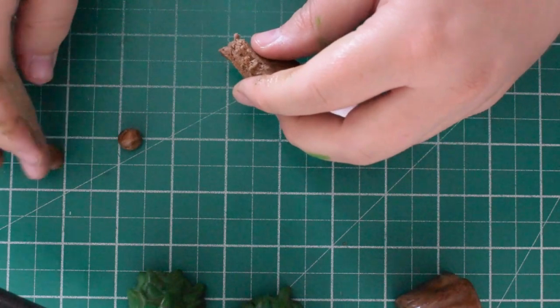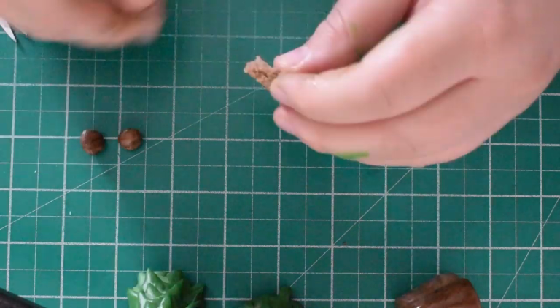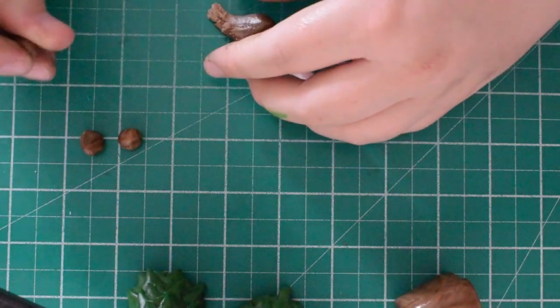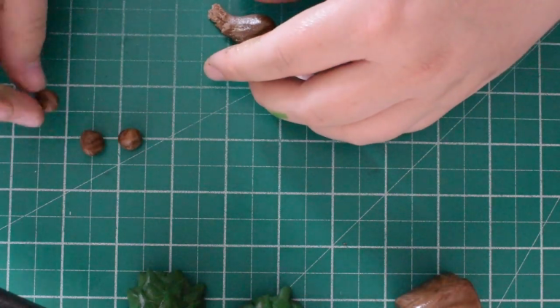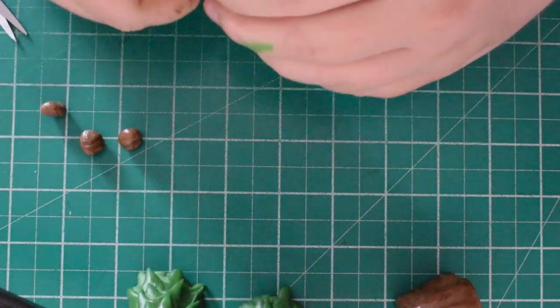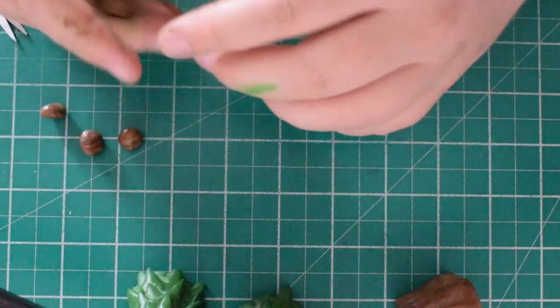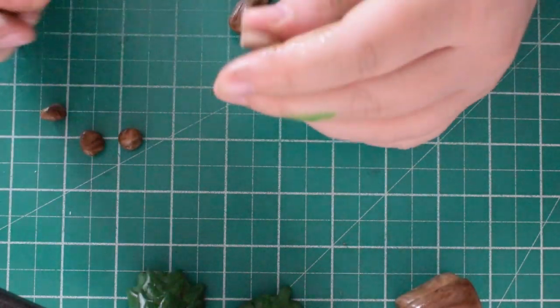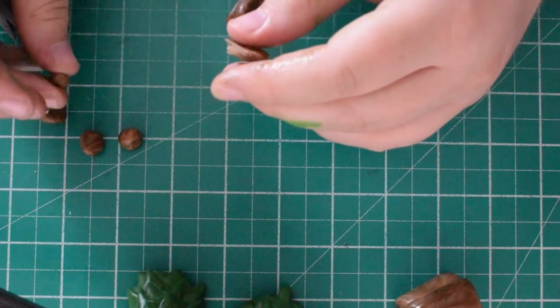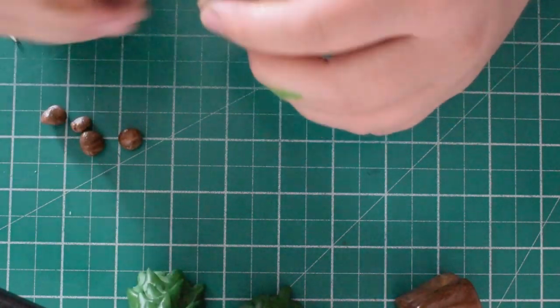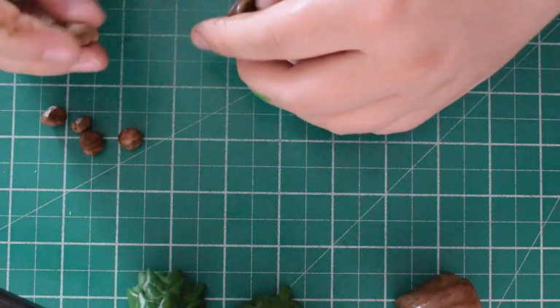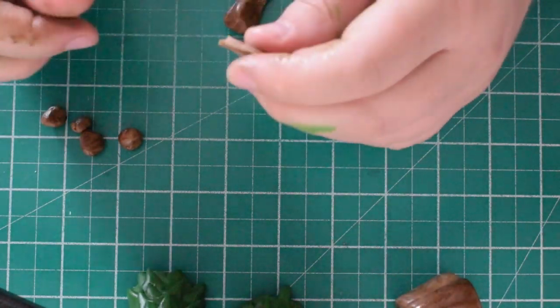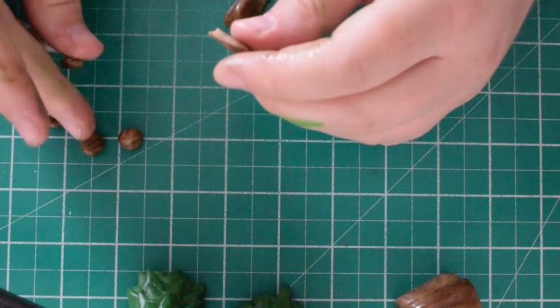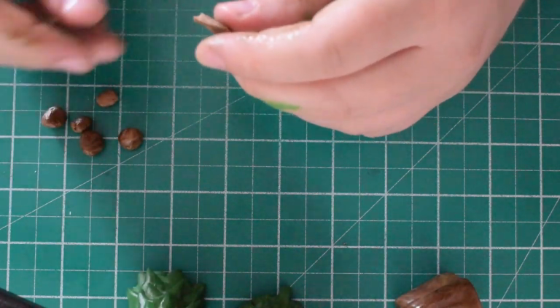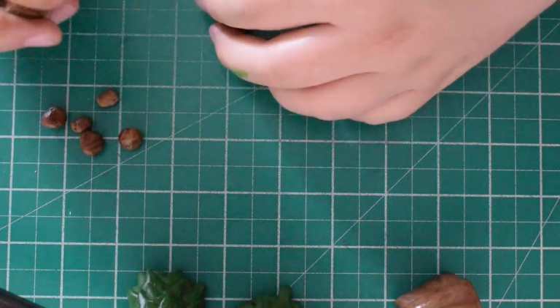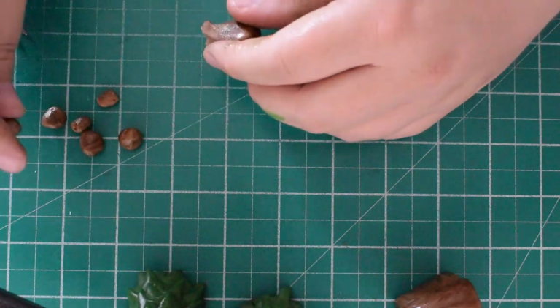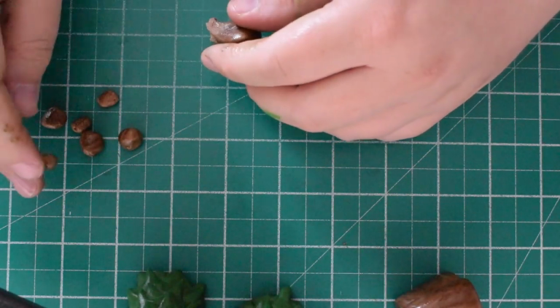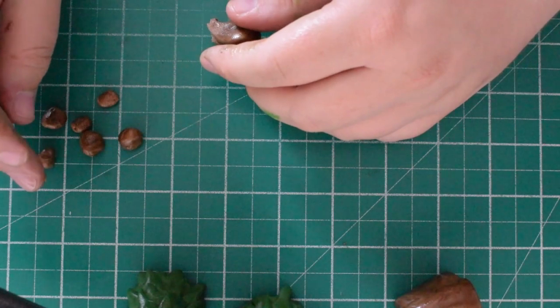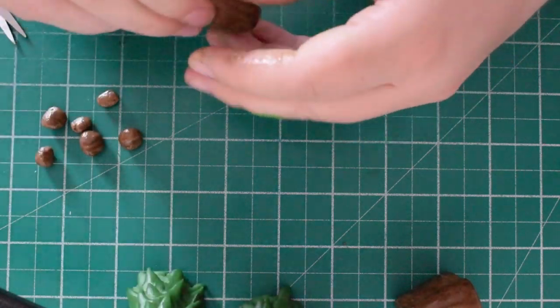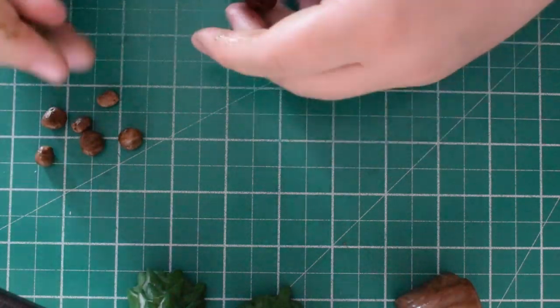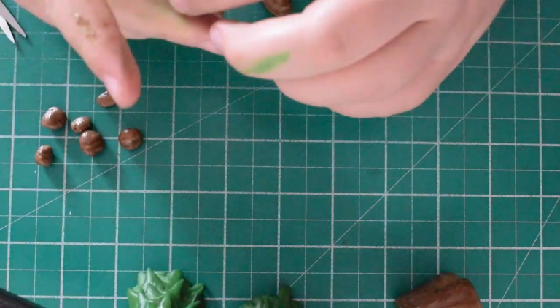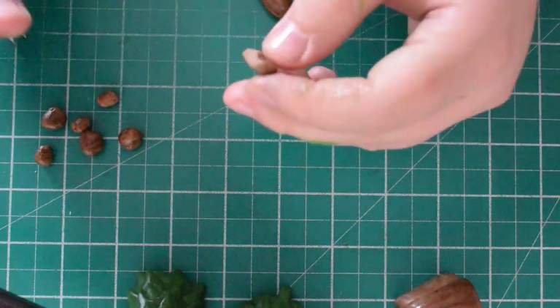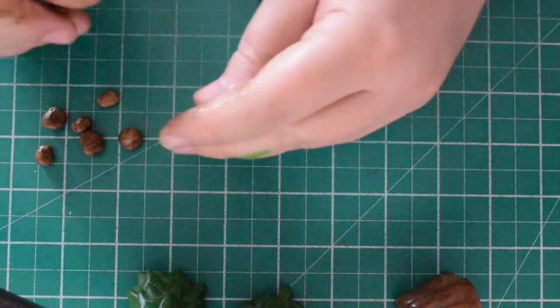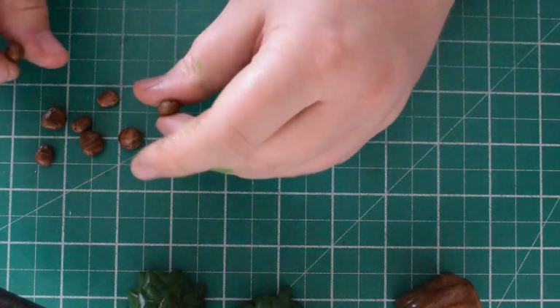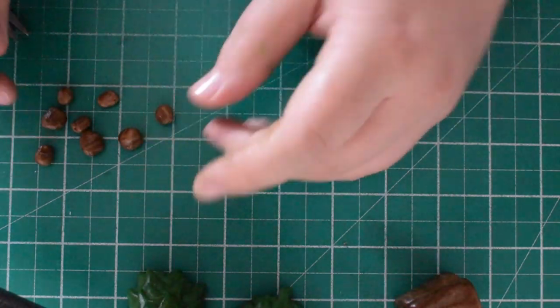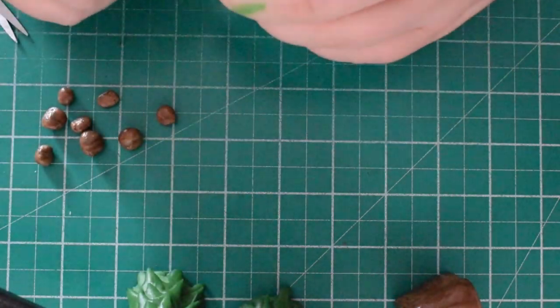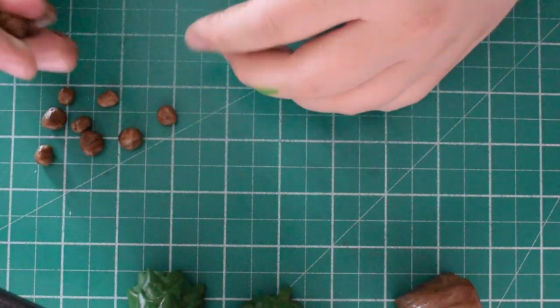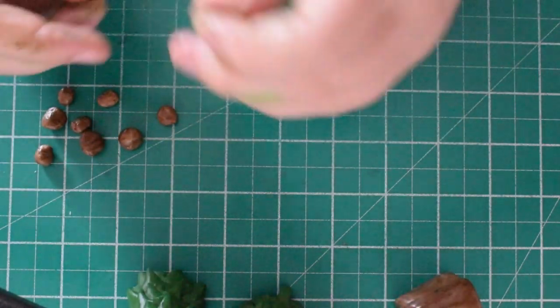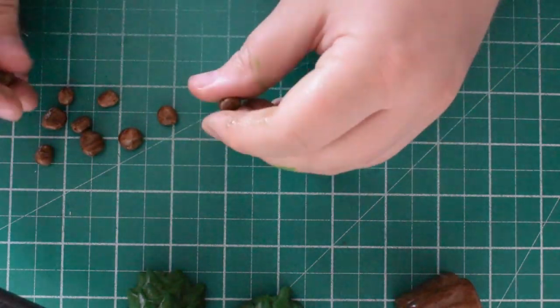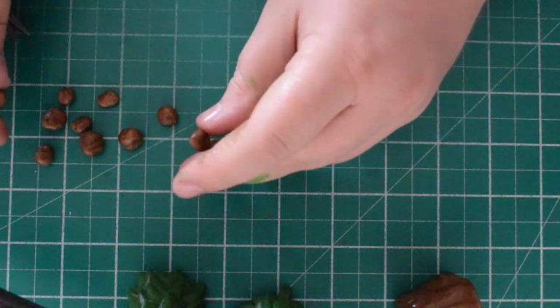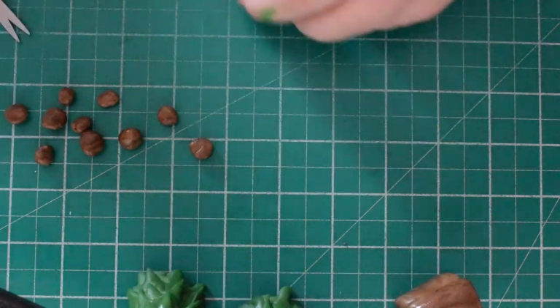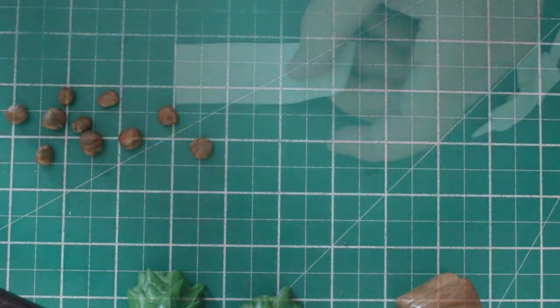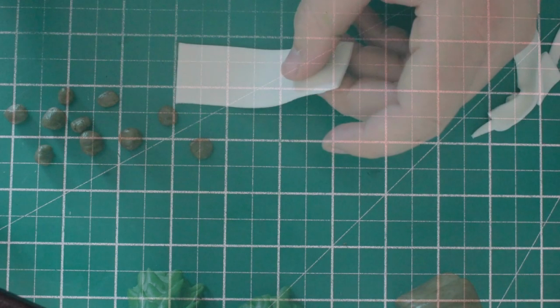Next we're just going to make some pebbles using the same paste as before. Just roll out a few of these, pulling off little bits and smoothing it over.